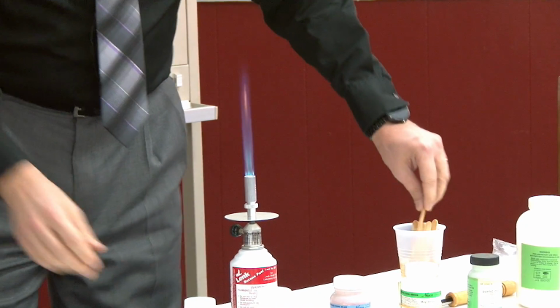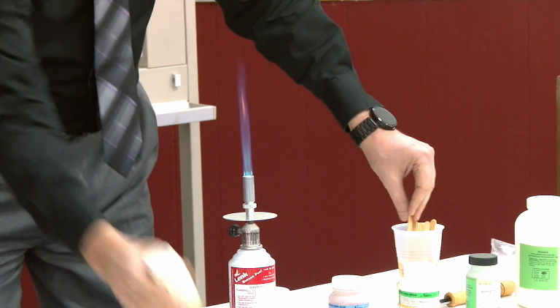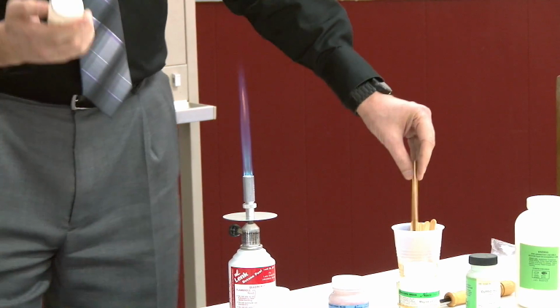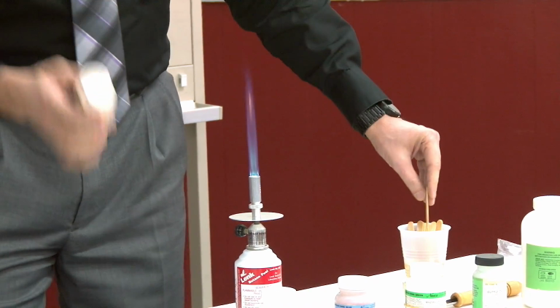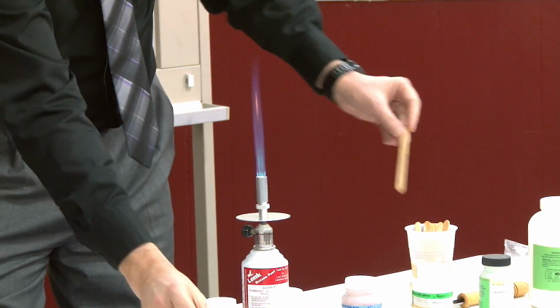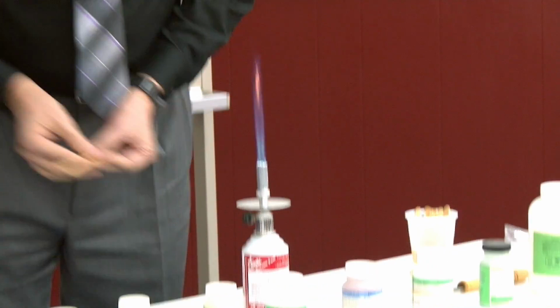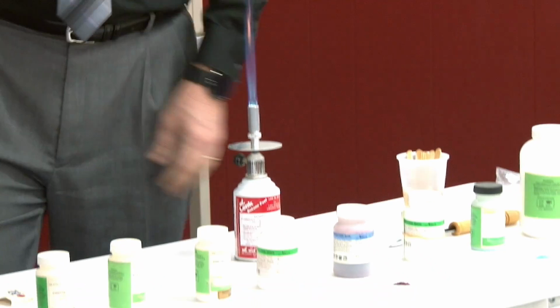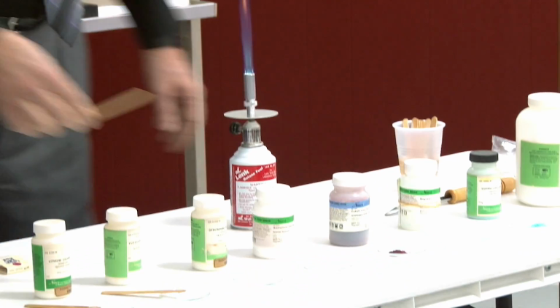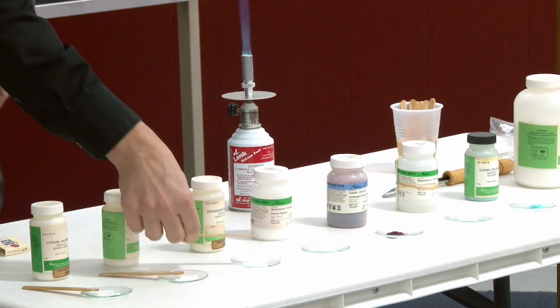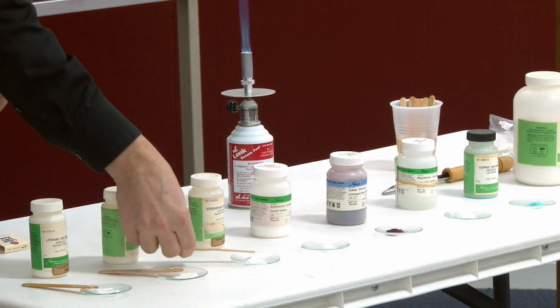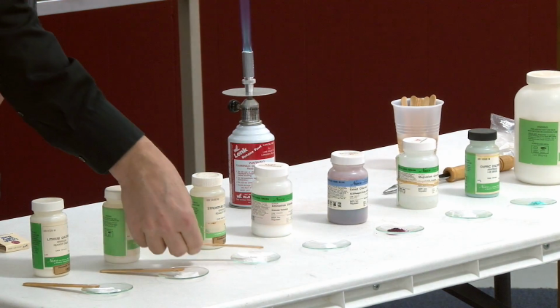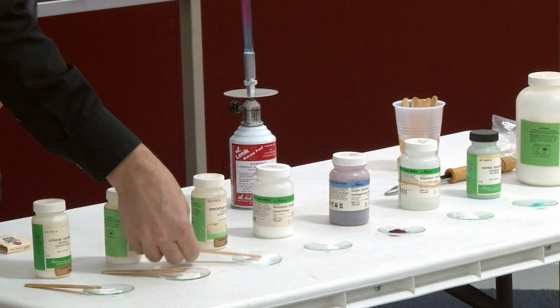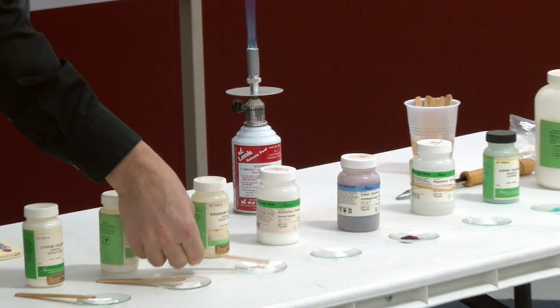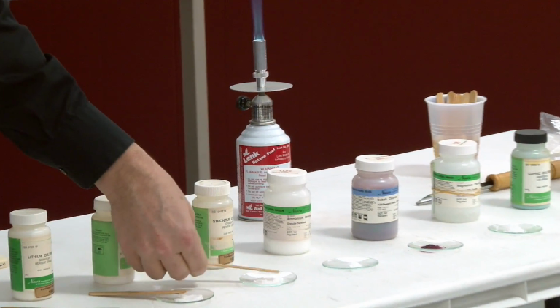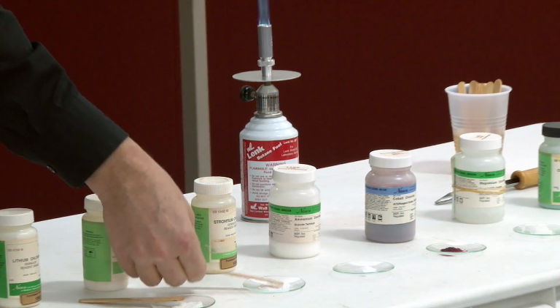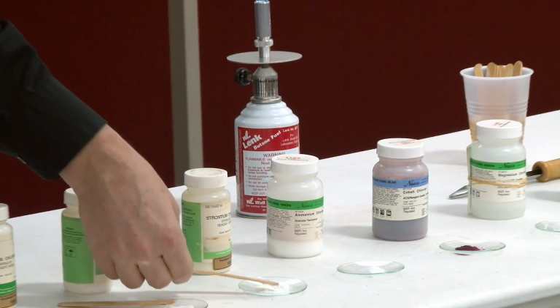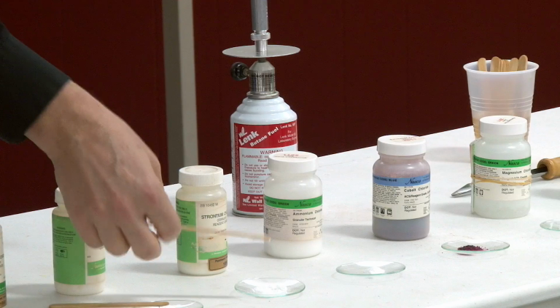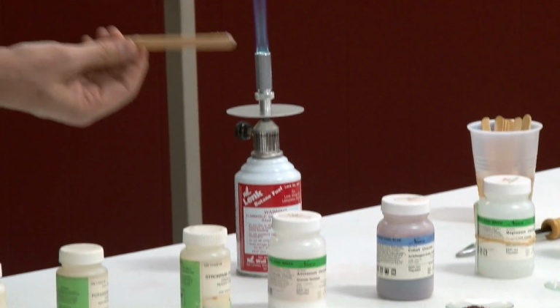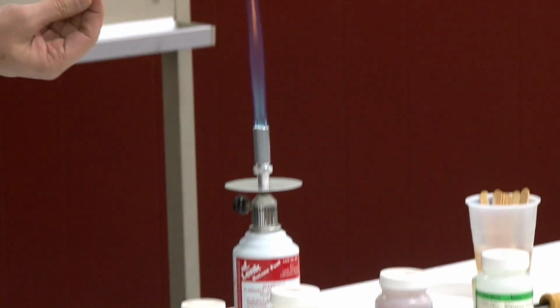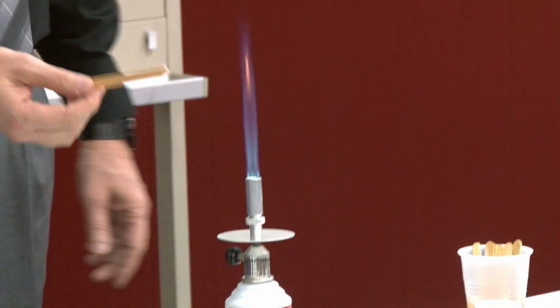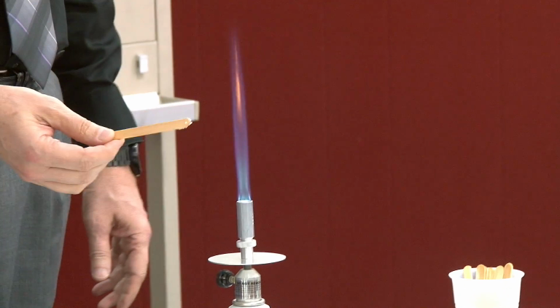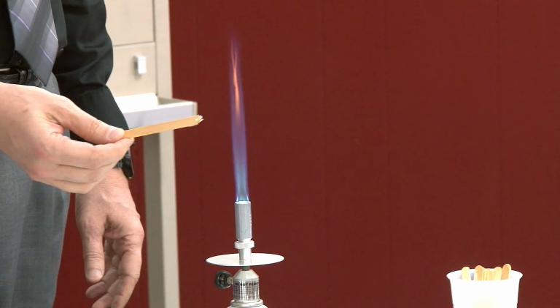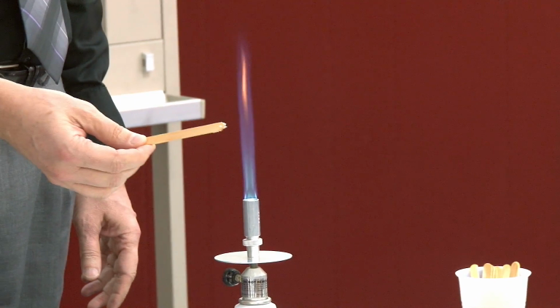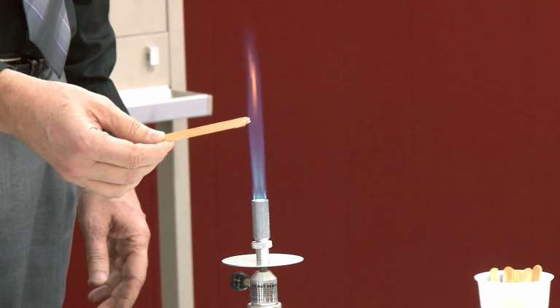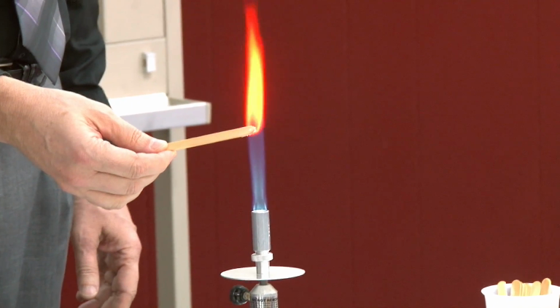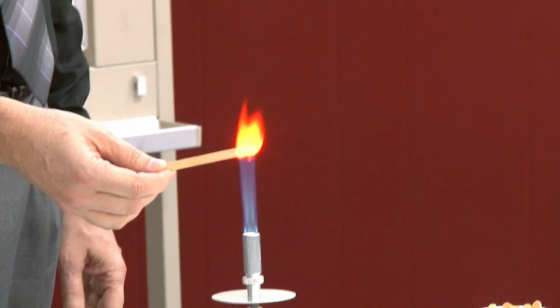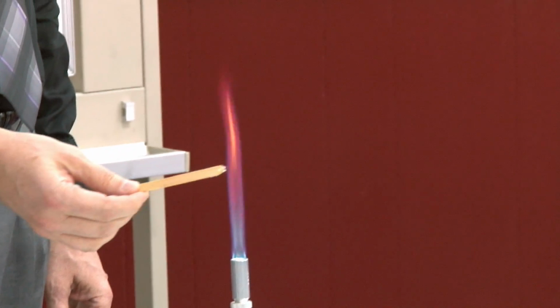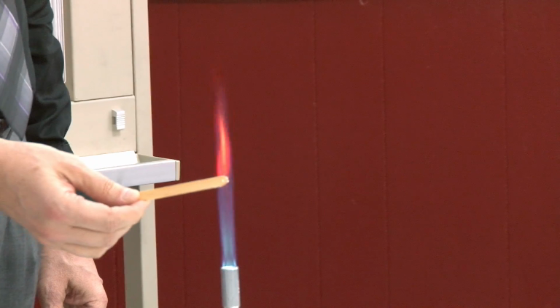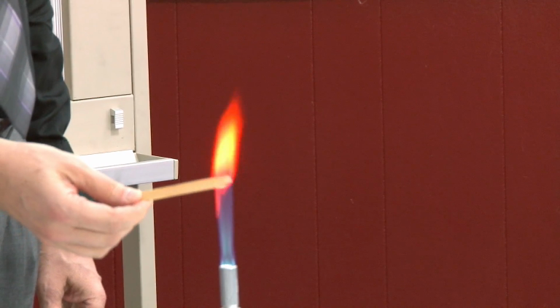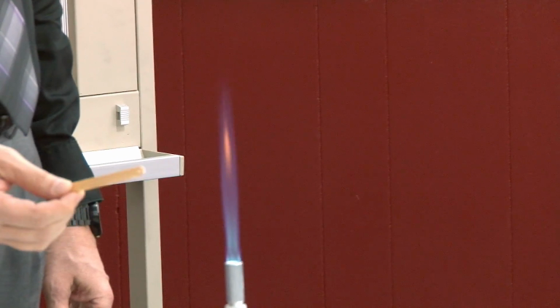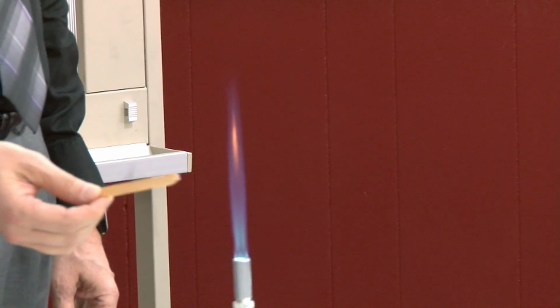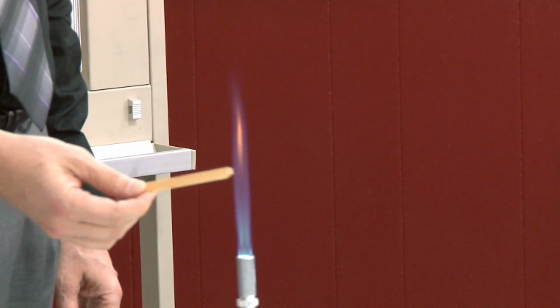This one is strontium. As you can see, all these powders are white — white or clear. This is strontium — orange. Orange.